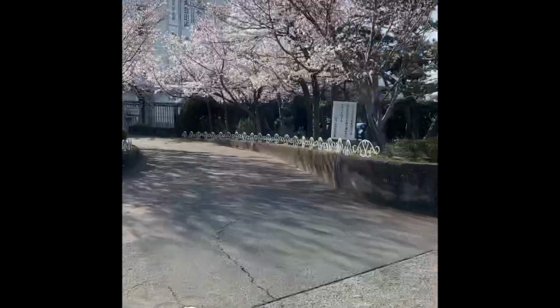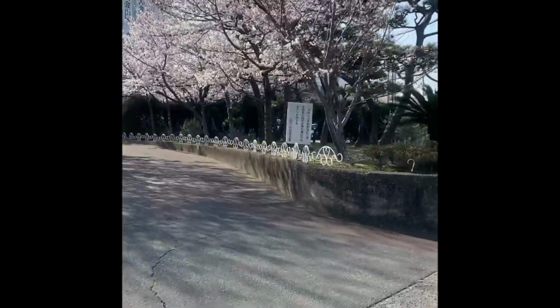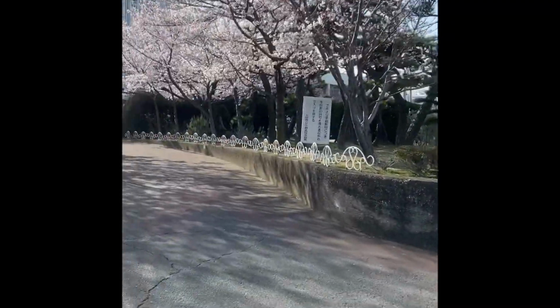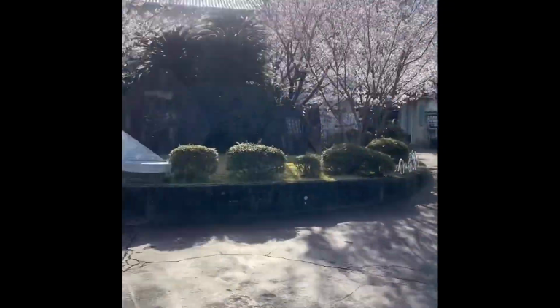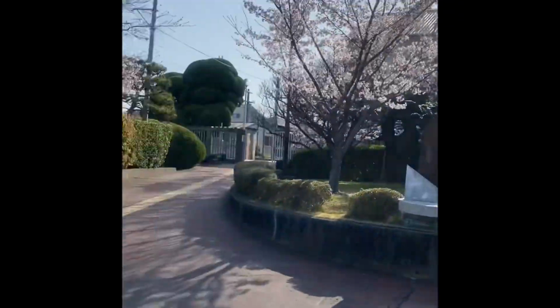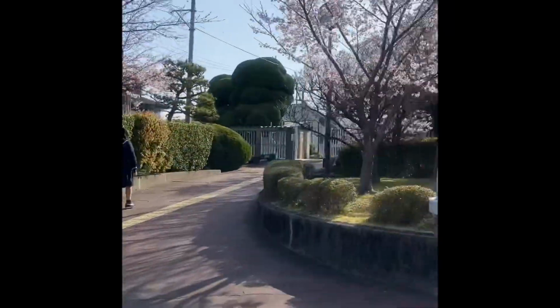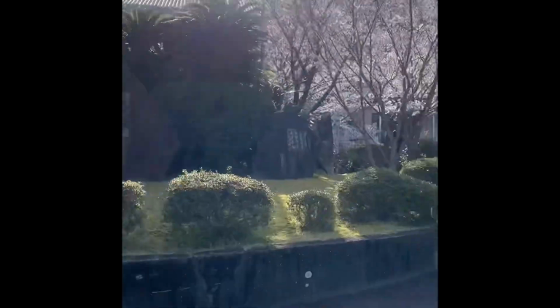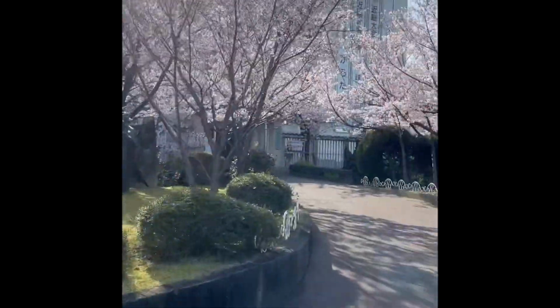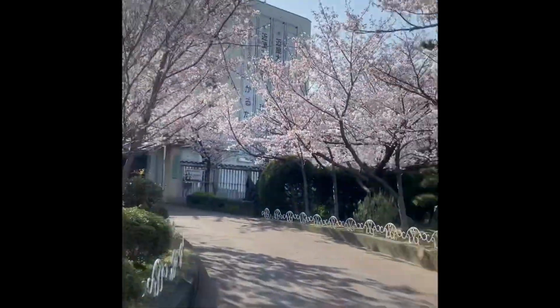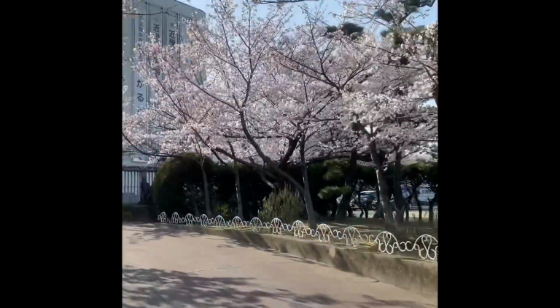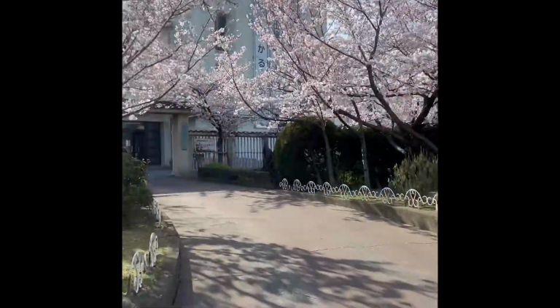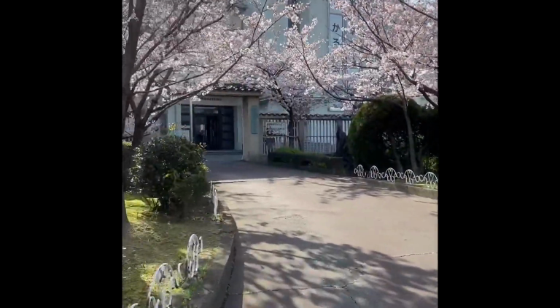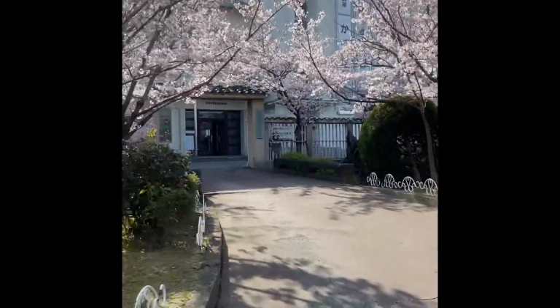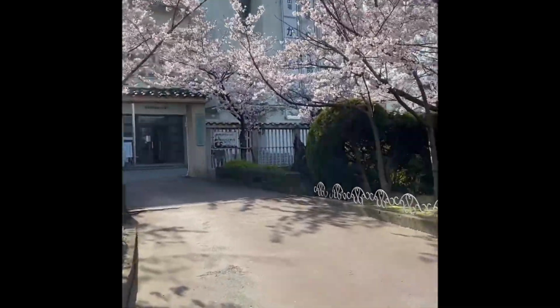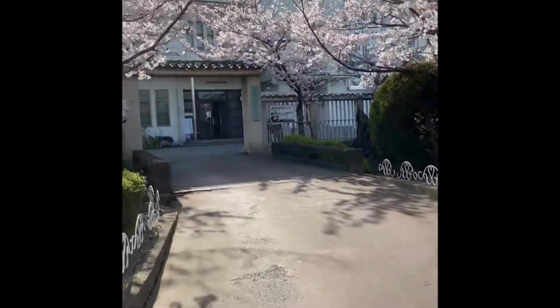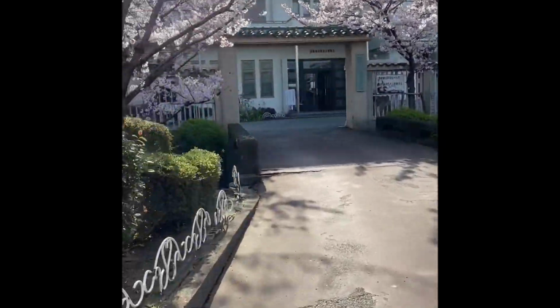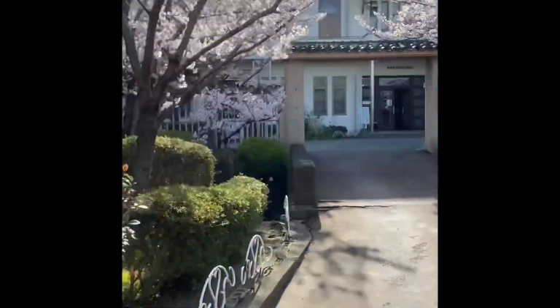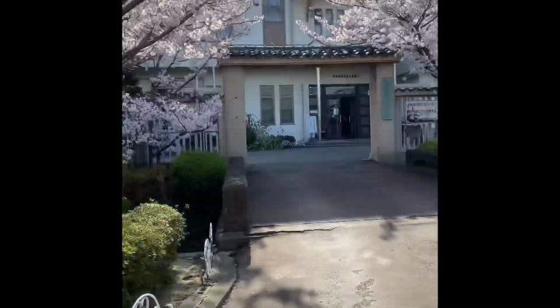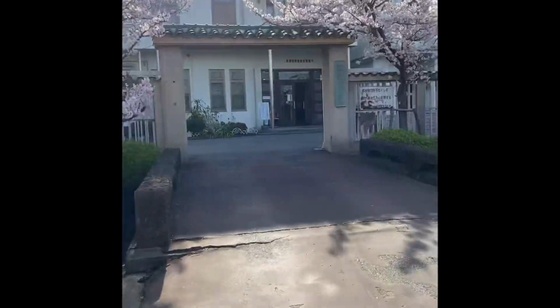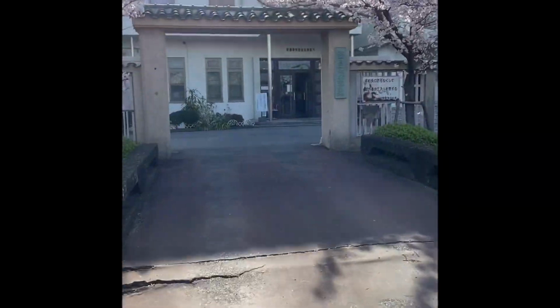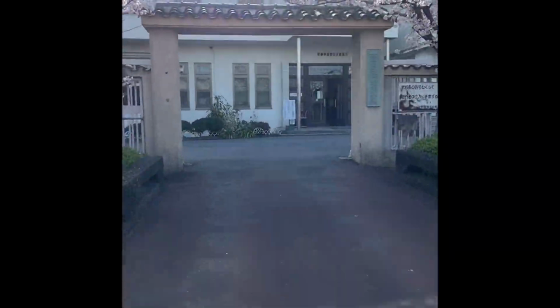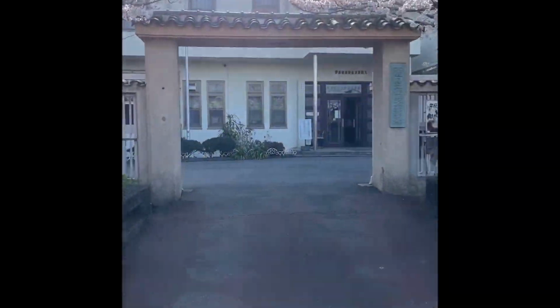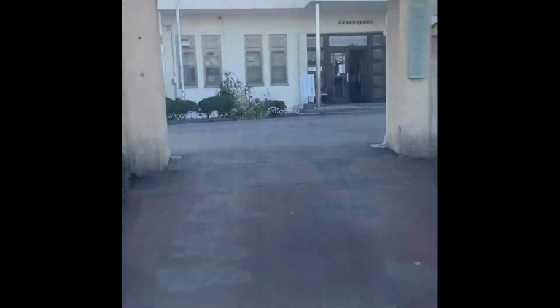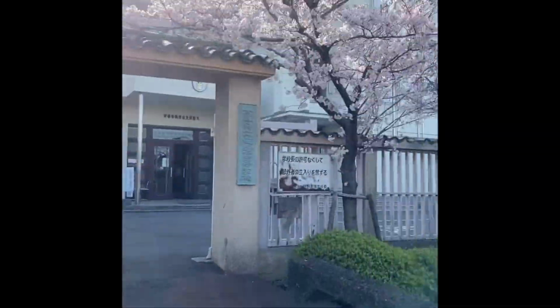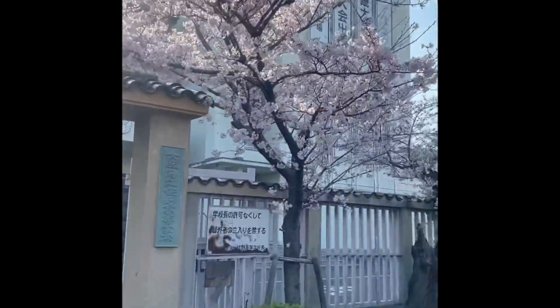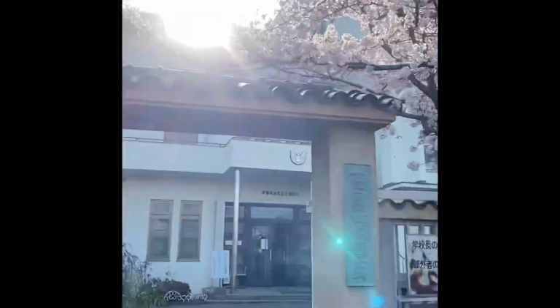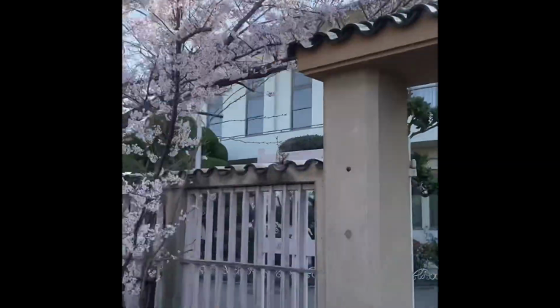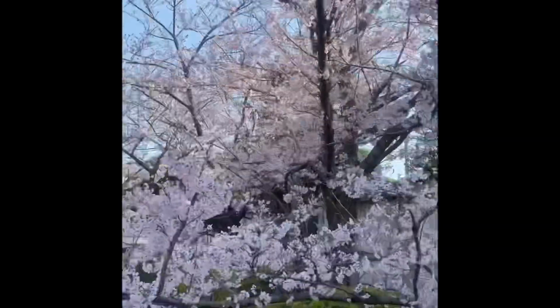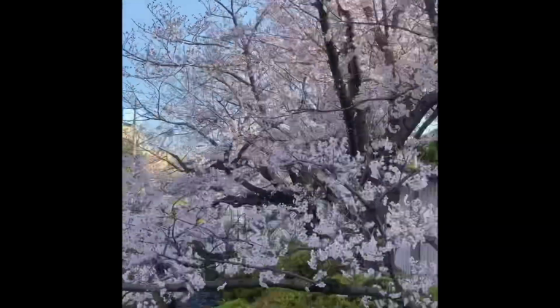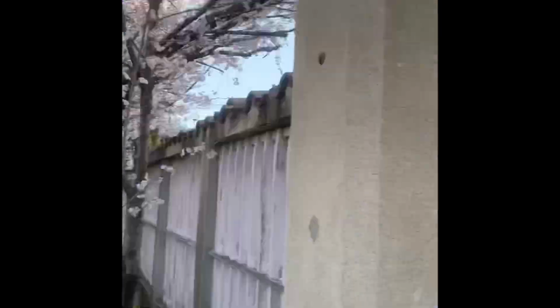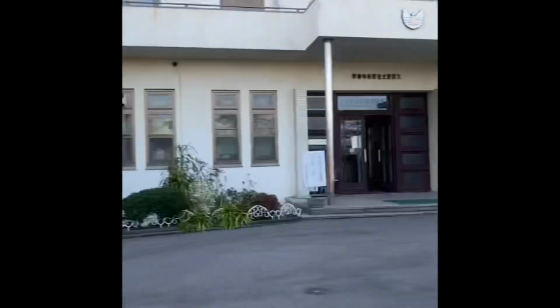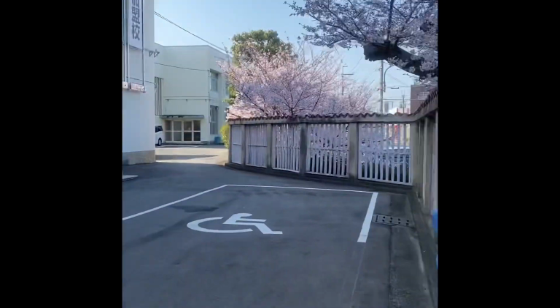Hello, mga higala! Kumusta naman mo di ha? So today, I'm going to give you a quick tour of my assigned school here. This is a senior high school here in Japan, and I think this is the best time because it's springtime now.